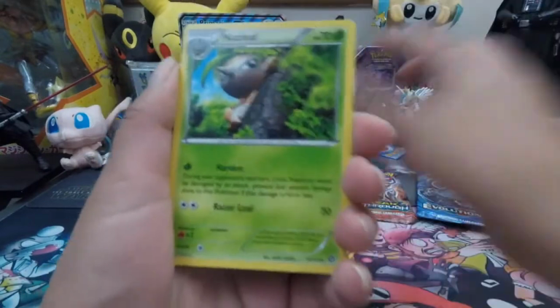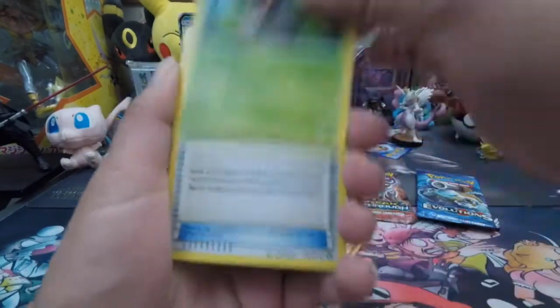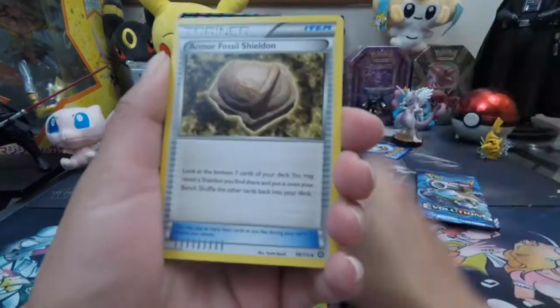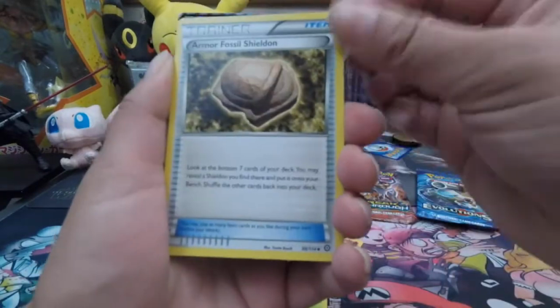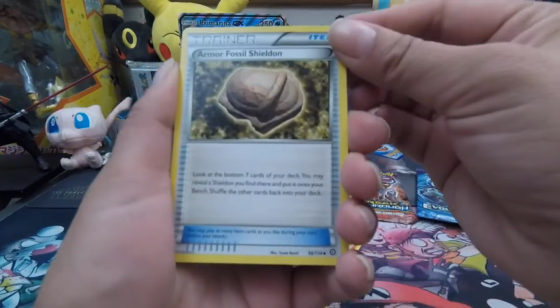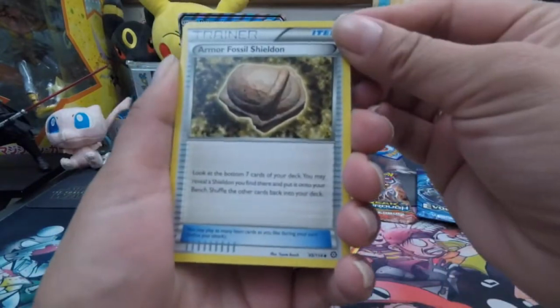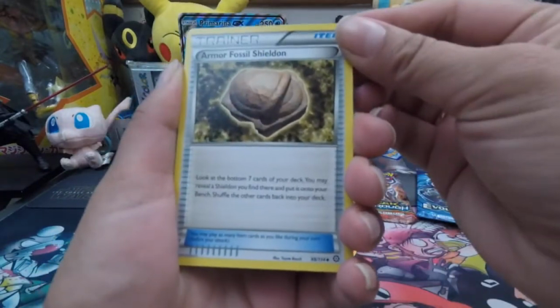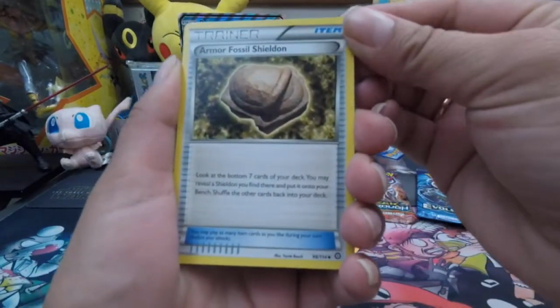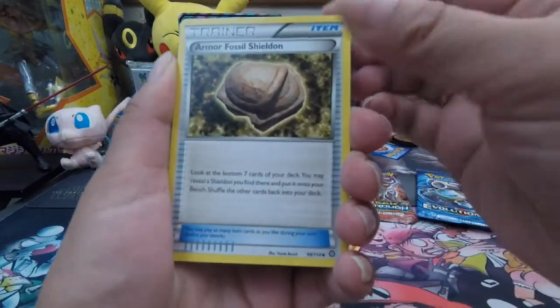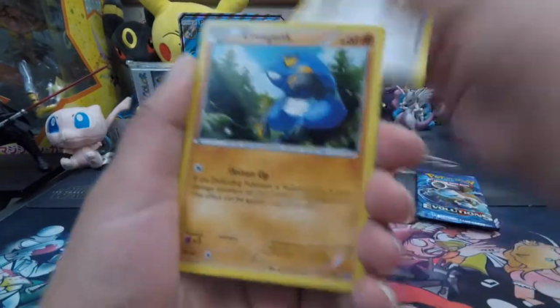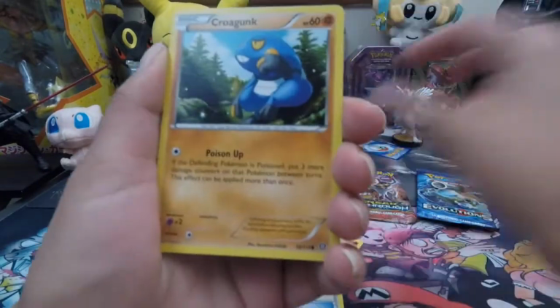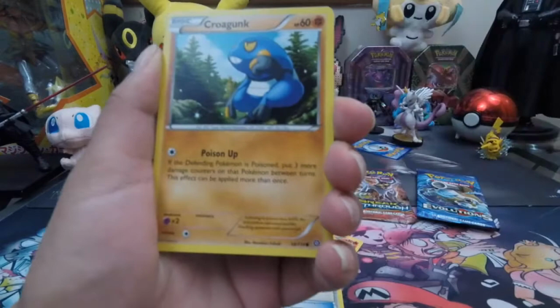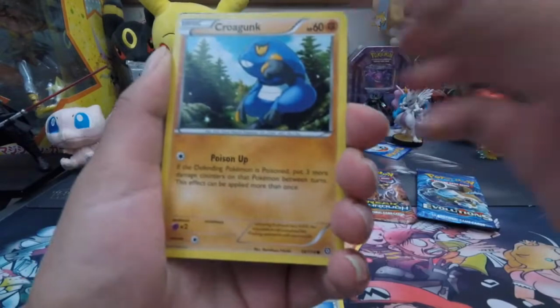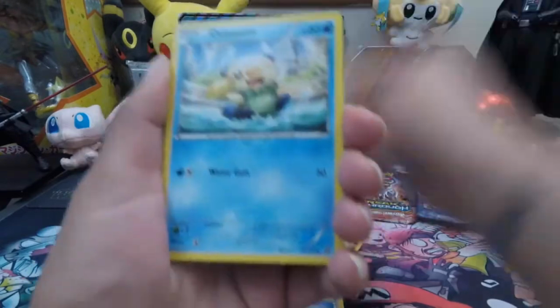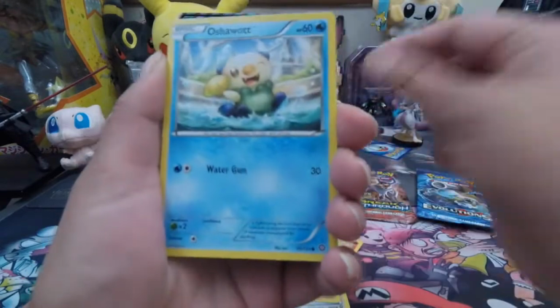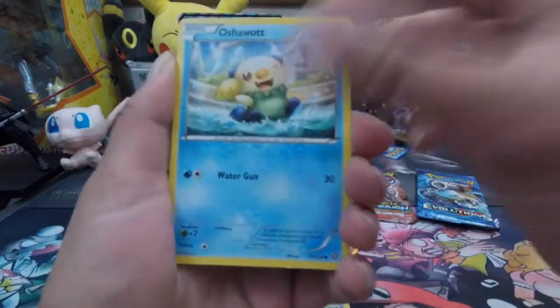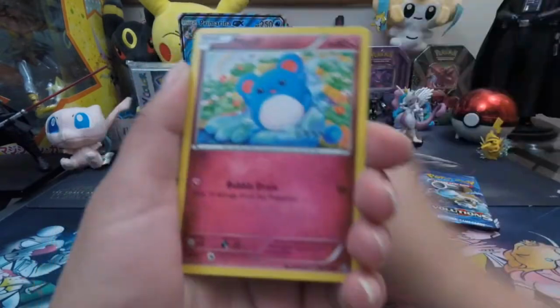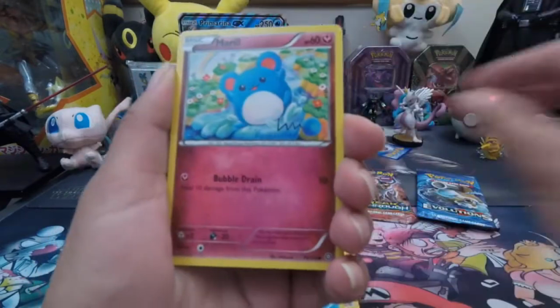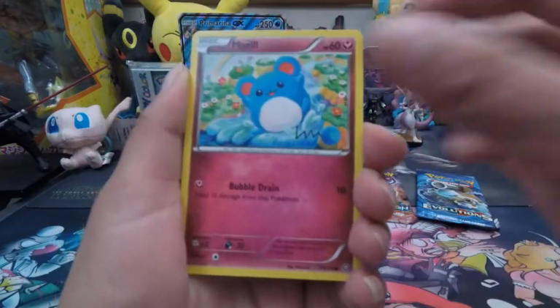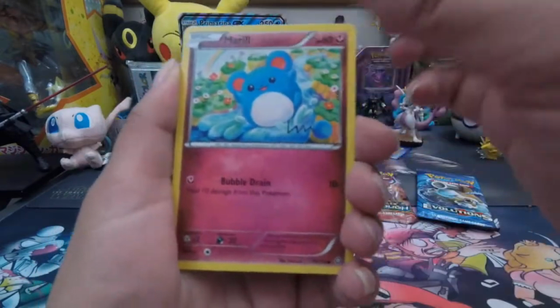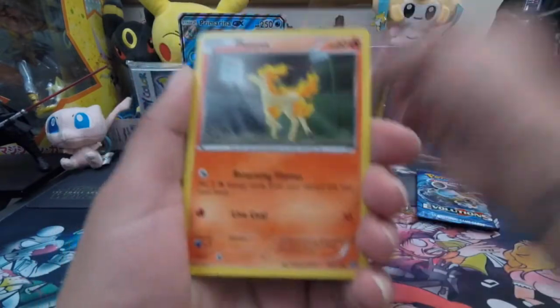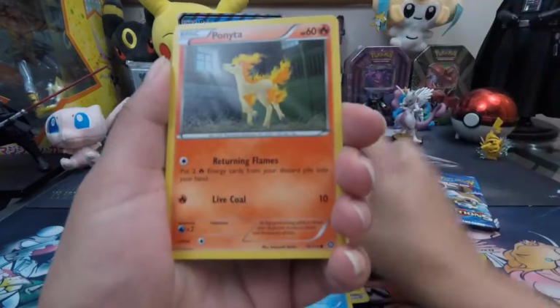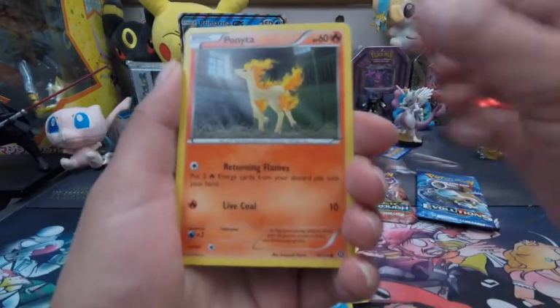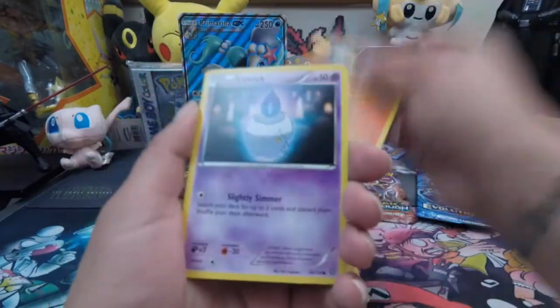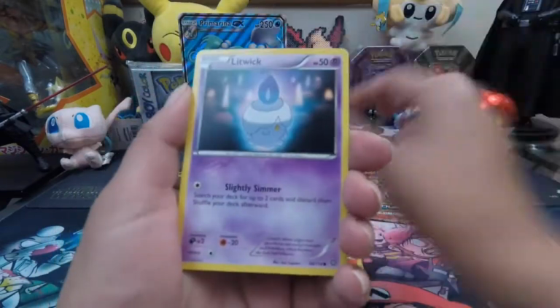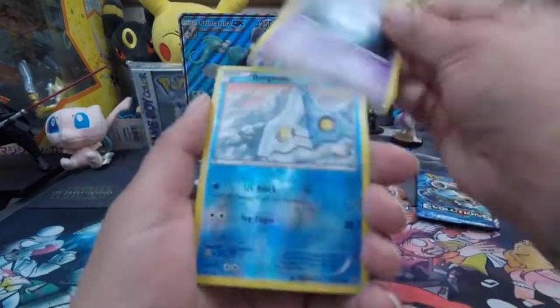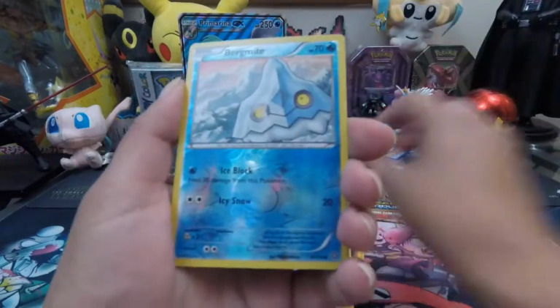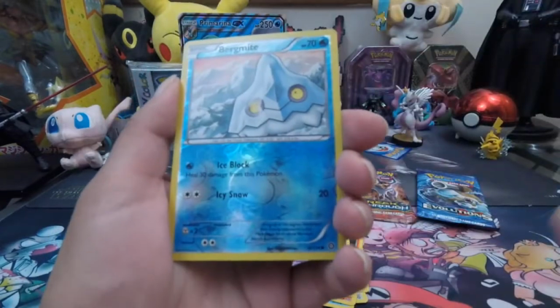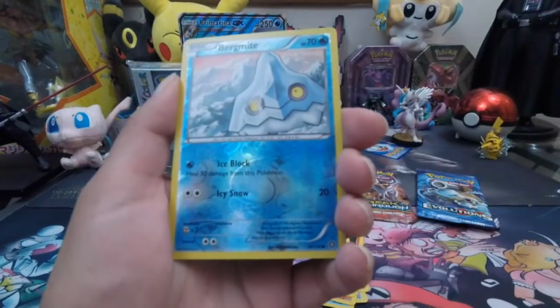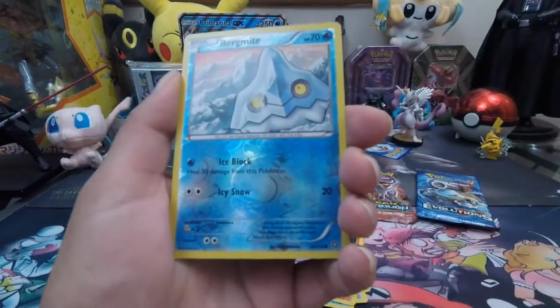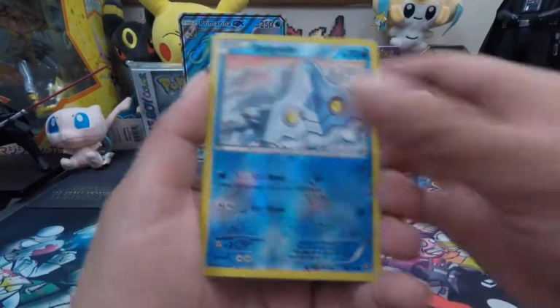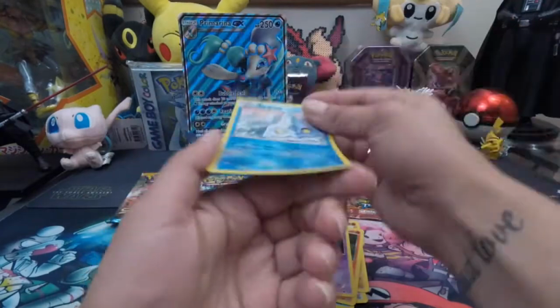Monferno, Nuzleaf, we have the Armor Fossil, Sheldon, Item Card, Crogonk, Oshawott, Mero, Ponyta, Litwick, Reverse Hollow Bergmite.